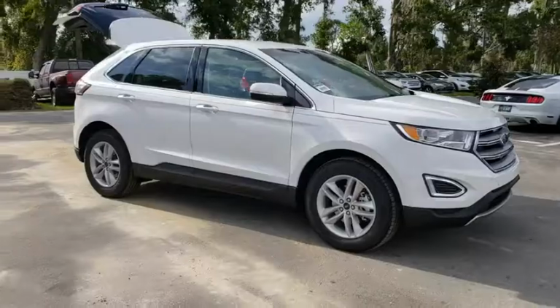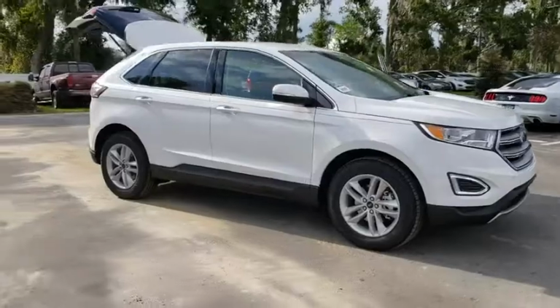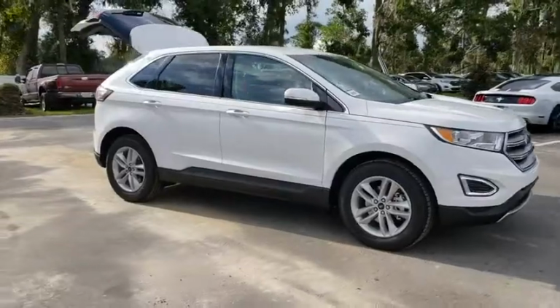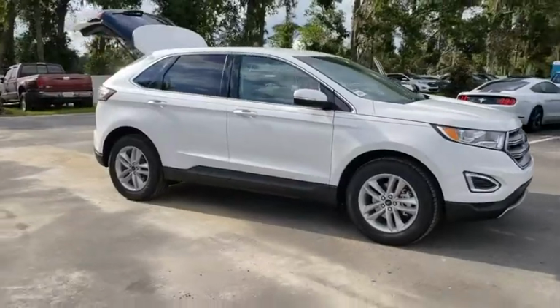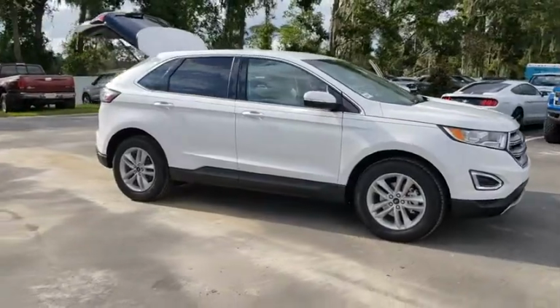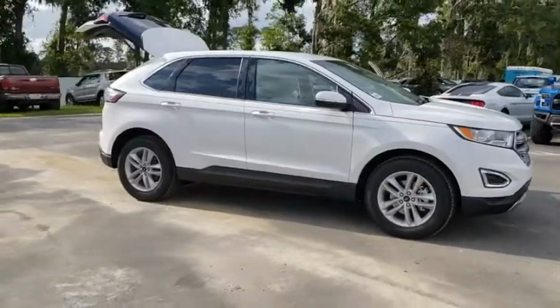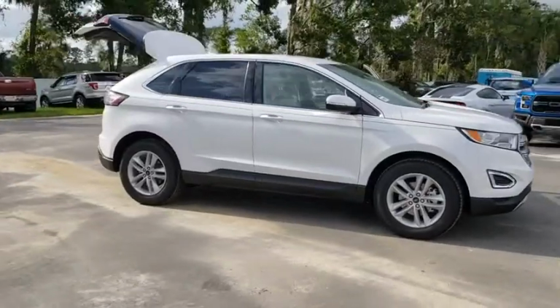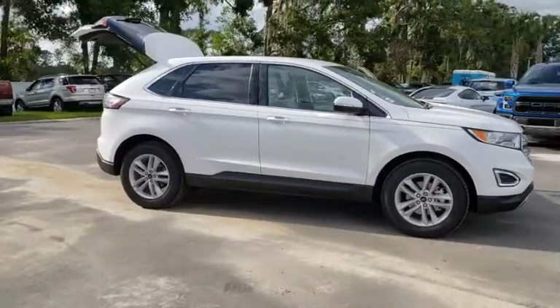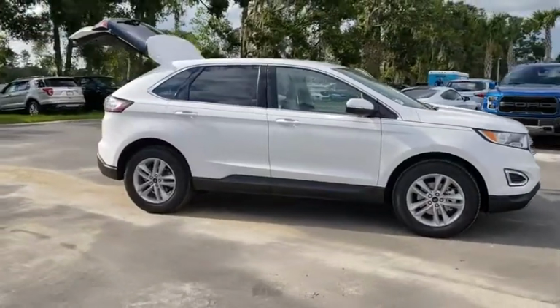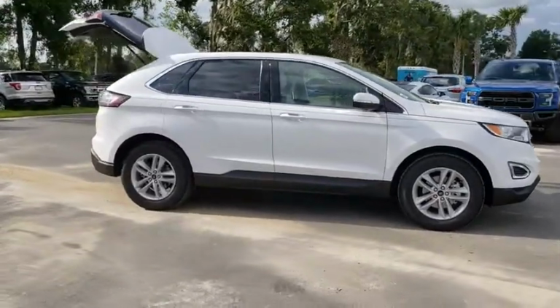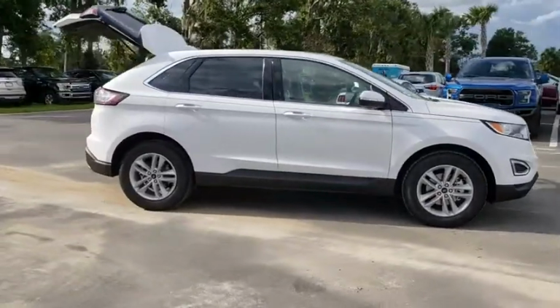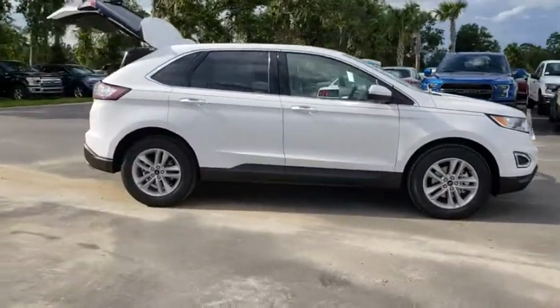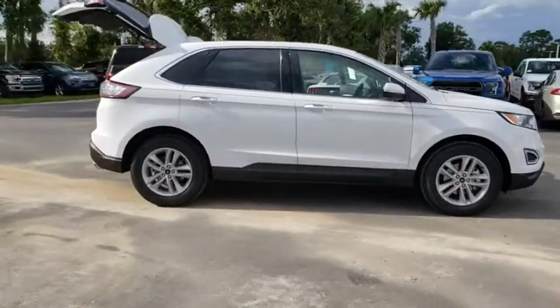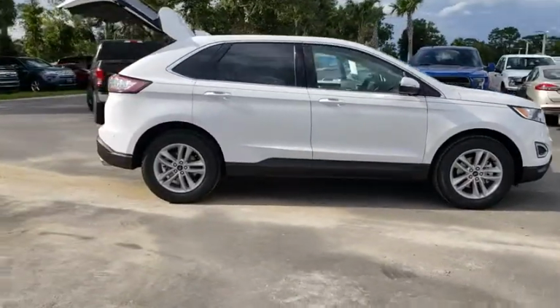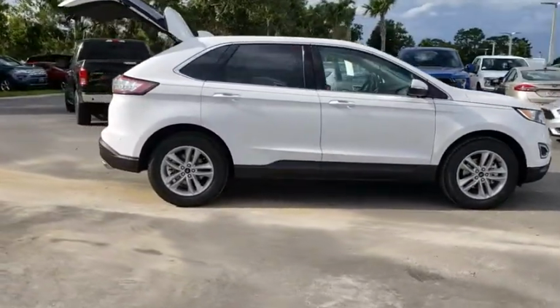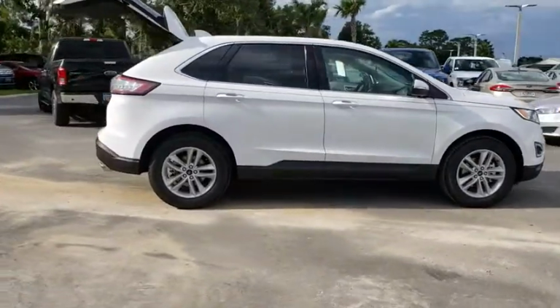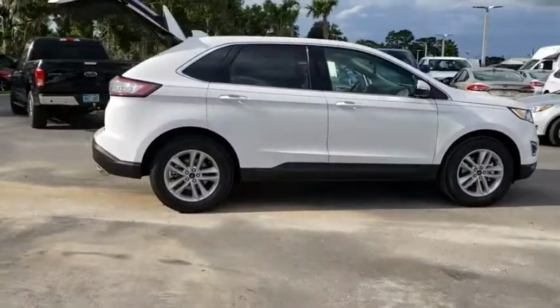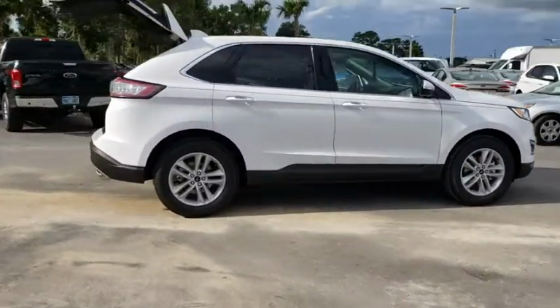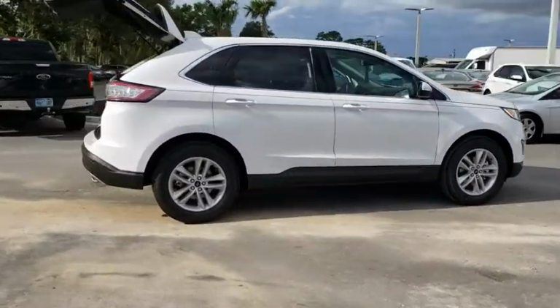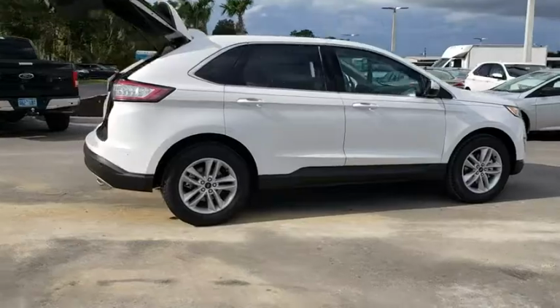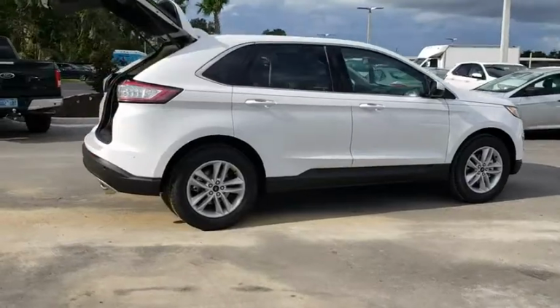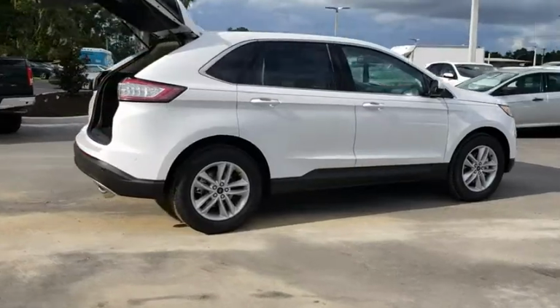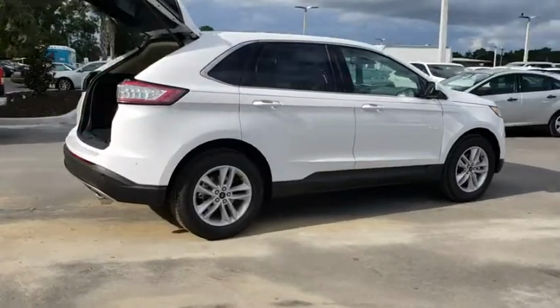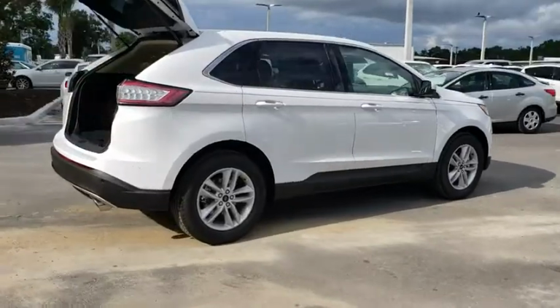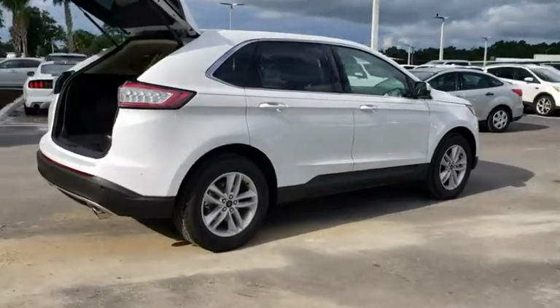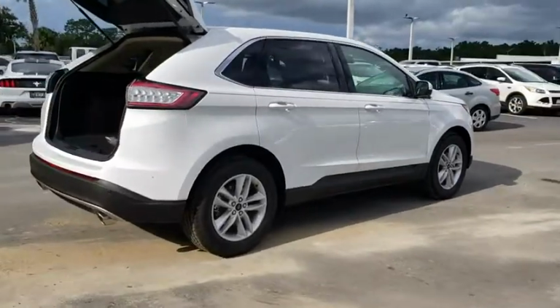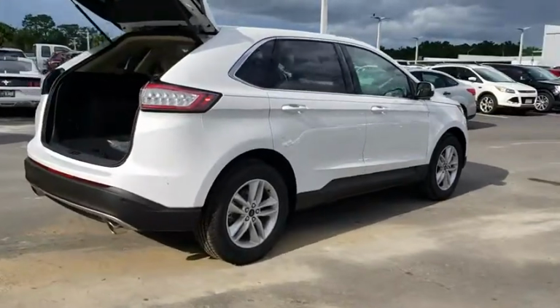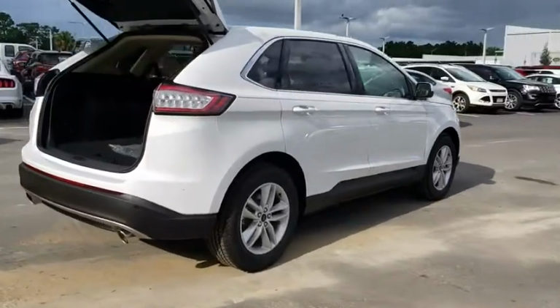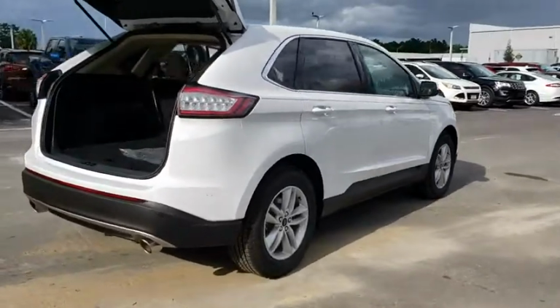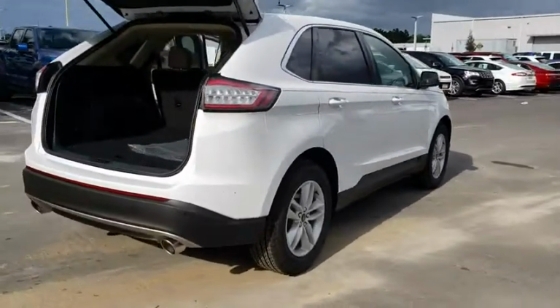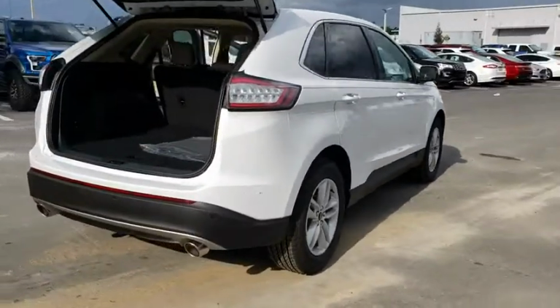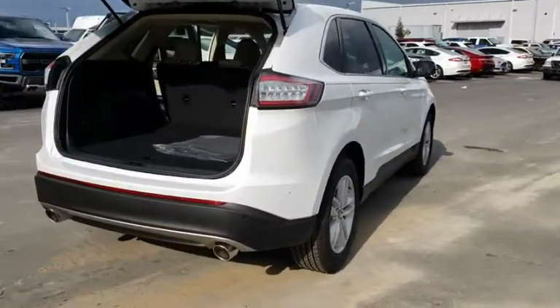The 2018 Ford Edge thrills with more power and MPG. Either way, you're in for an exhilarating experience with Ford Edge.